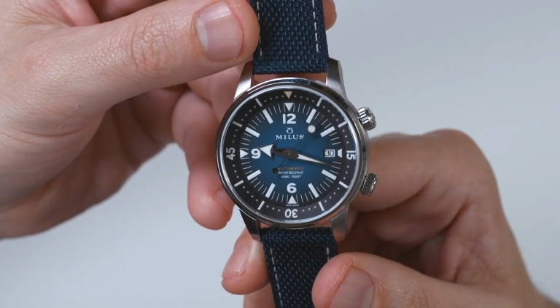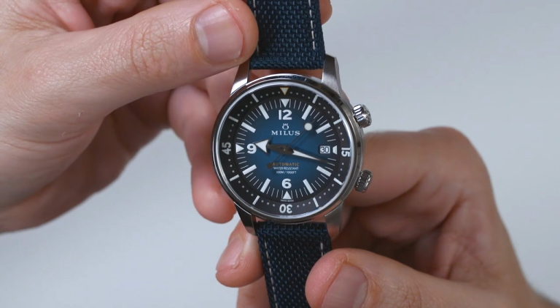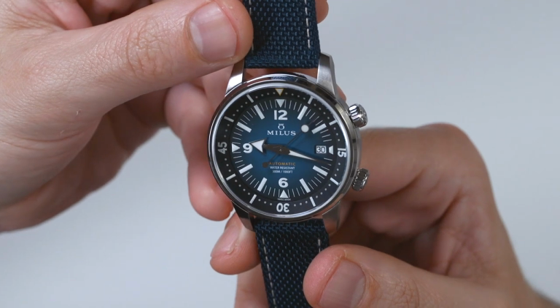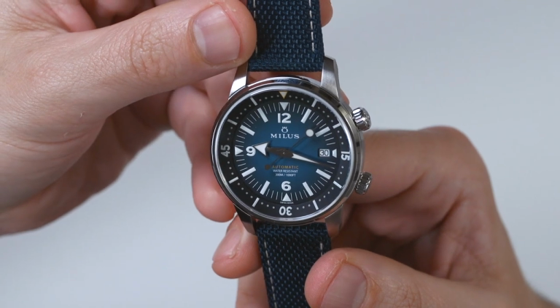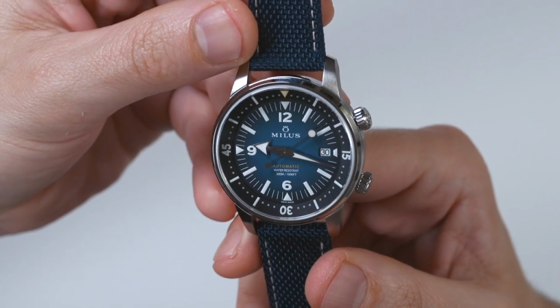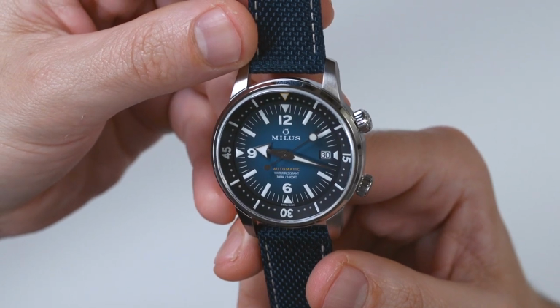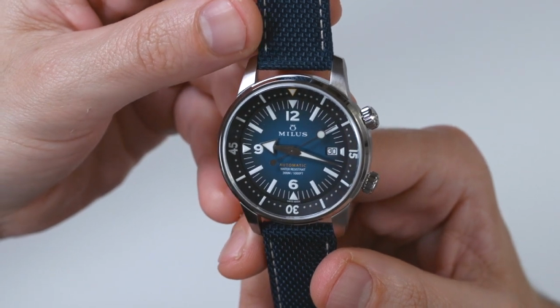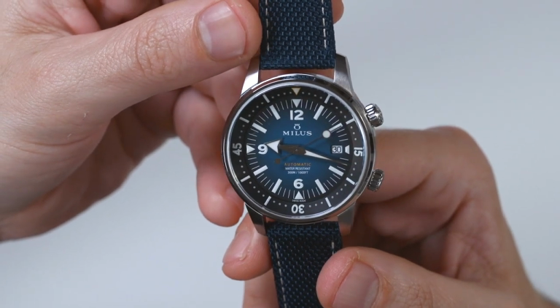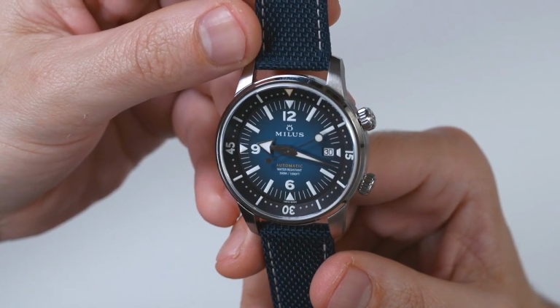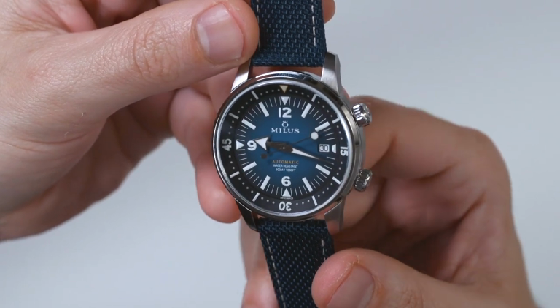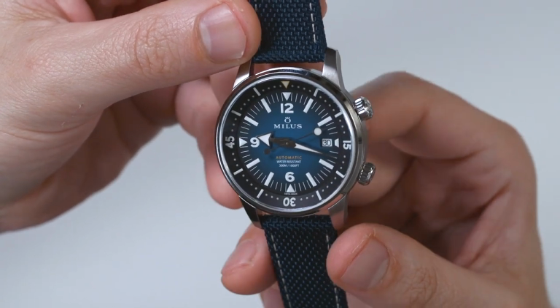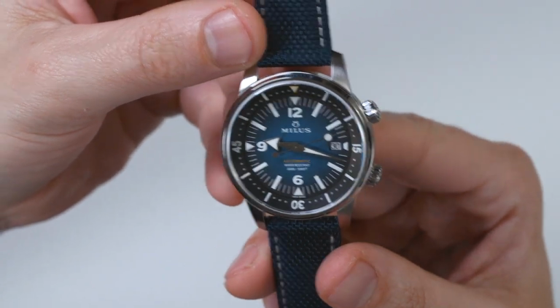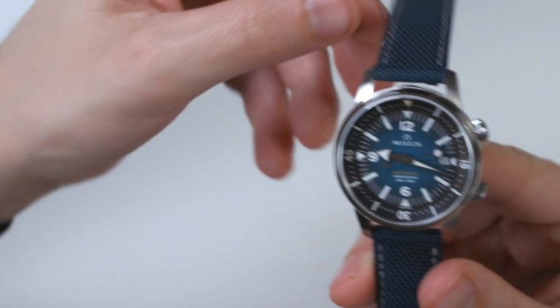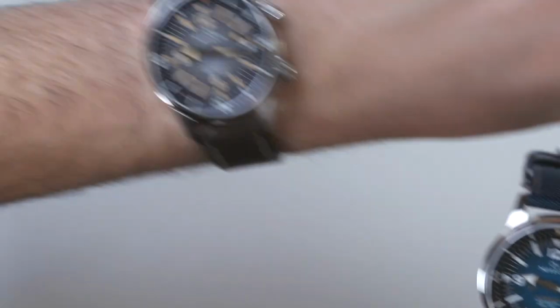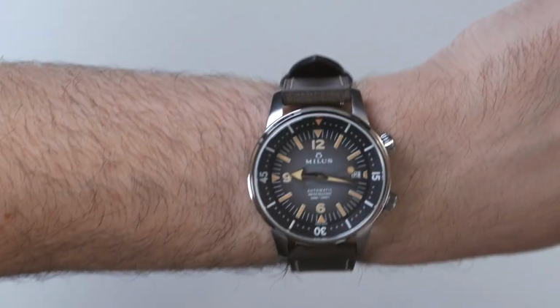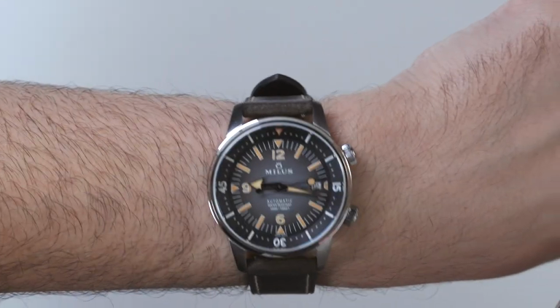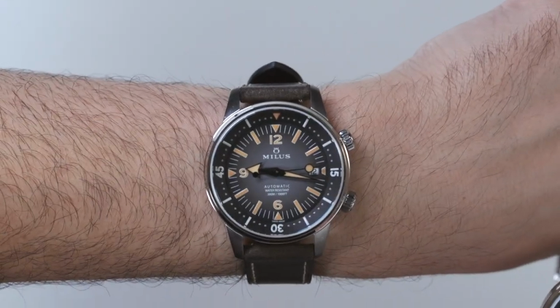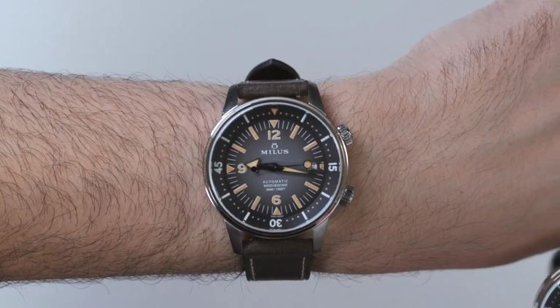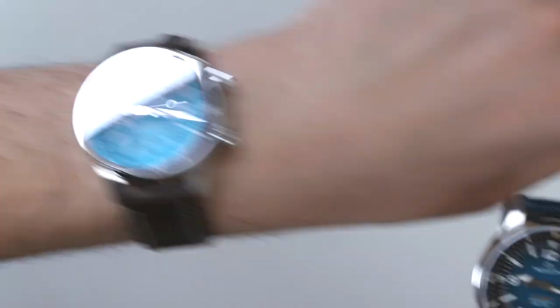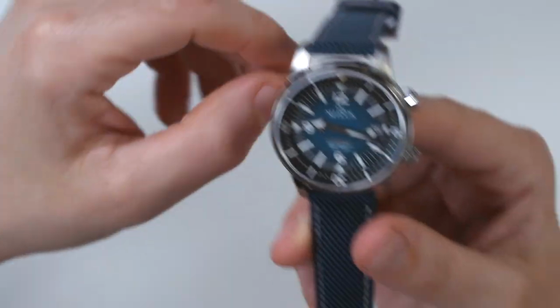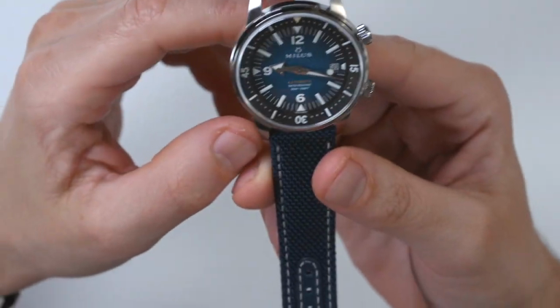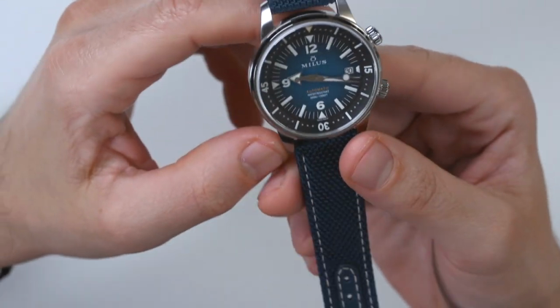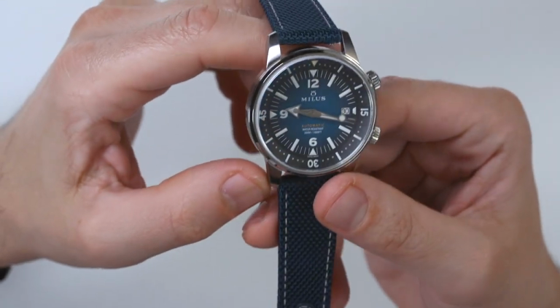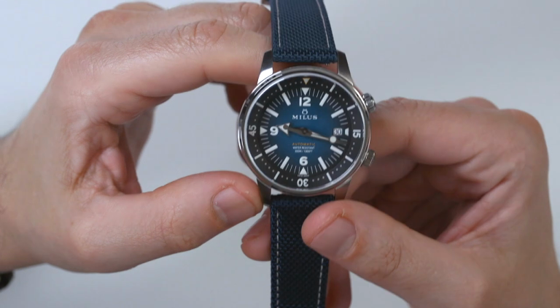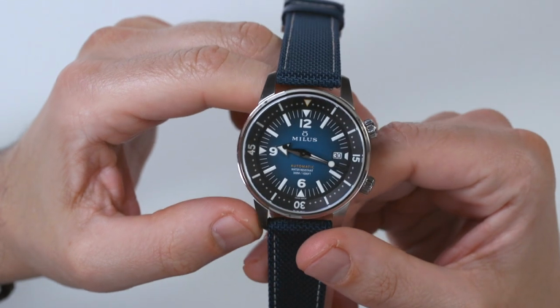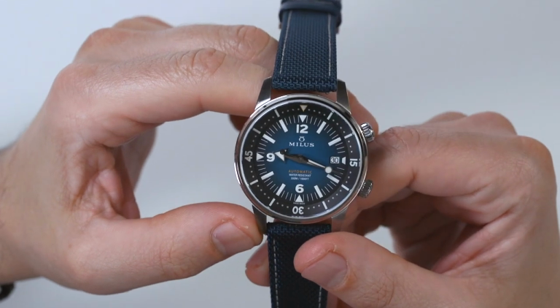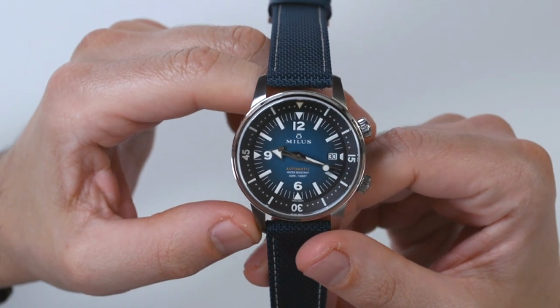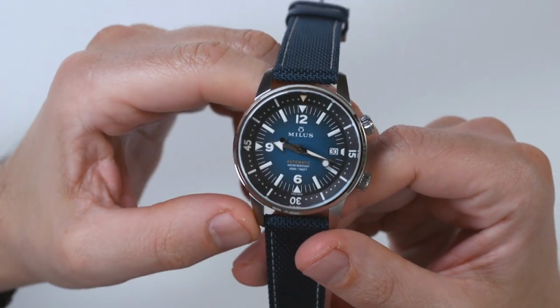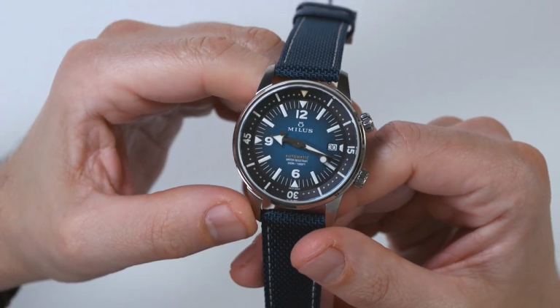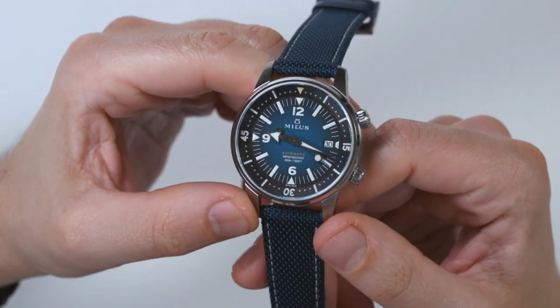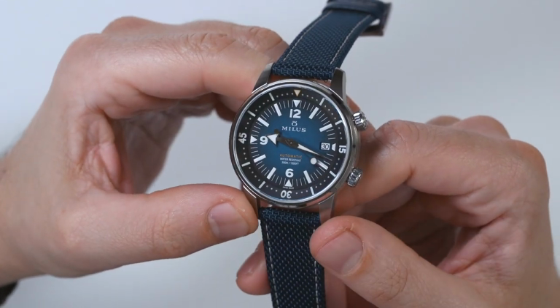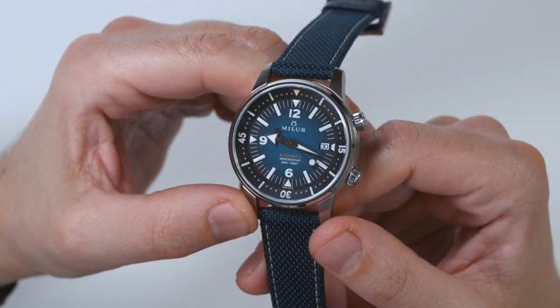Again, this is the Milus Archimedes. It comes in a few colors — this is the blue one, and this is the black one. The price for each is 1,919 Swiss francs. You can see the full review on aBlogtoWatch. Thanks.